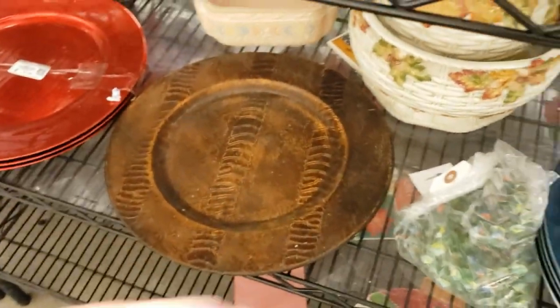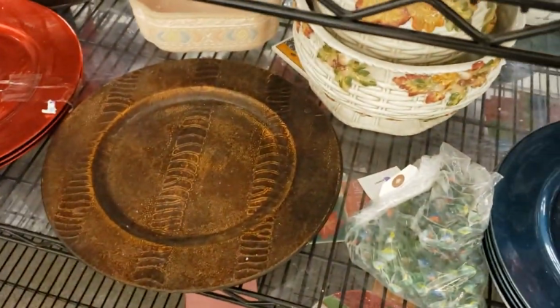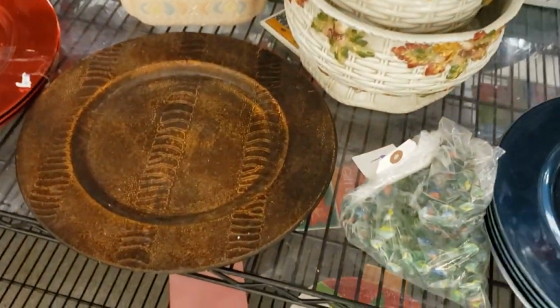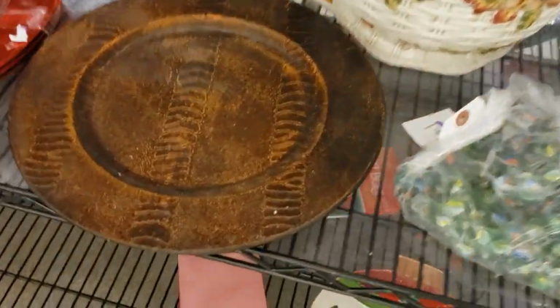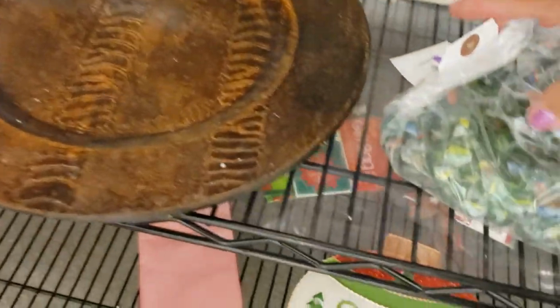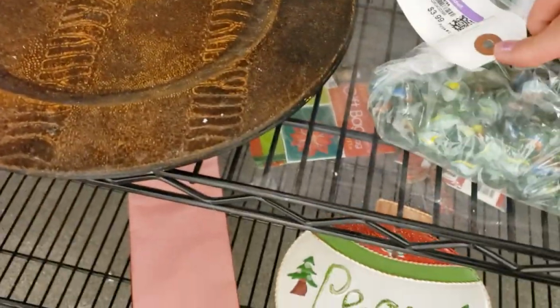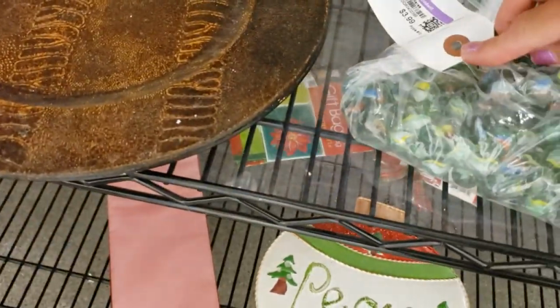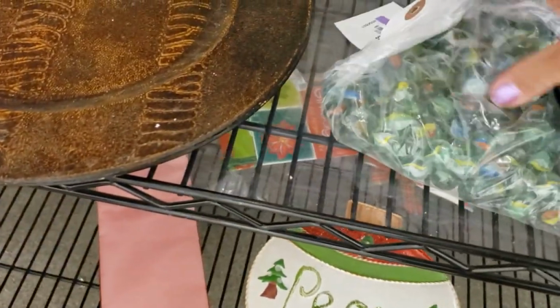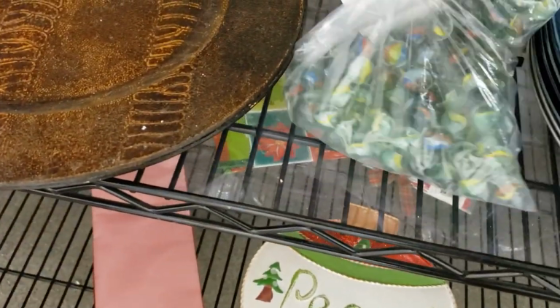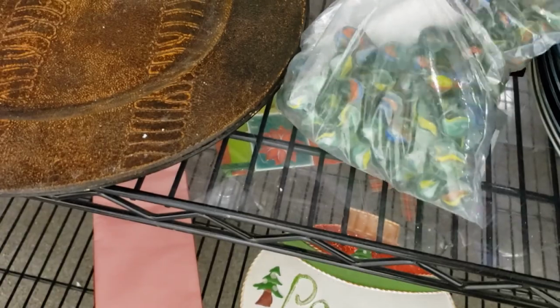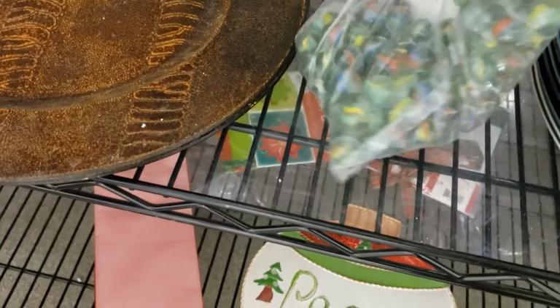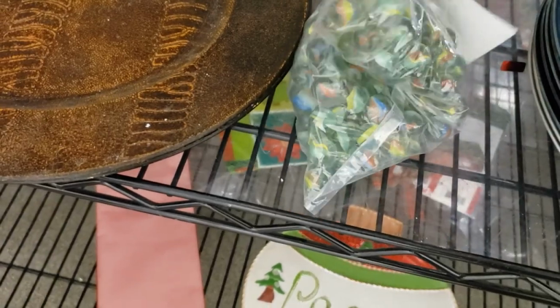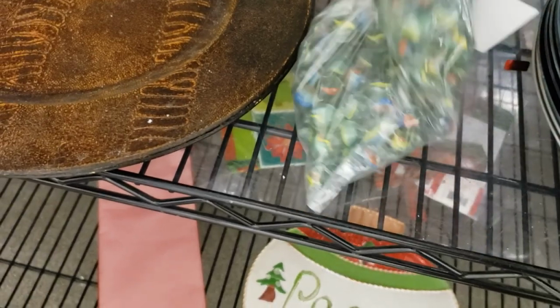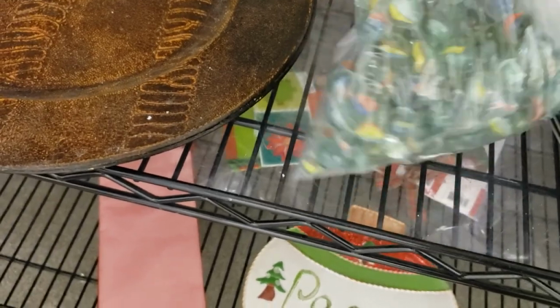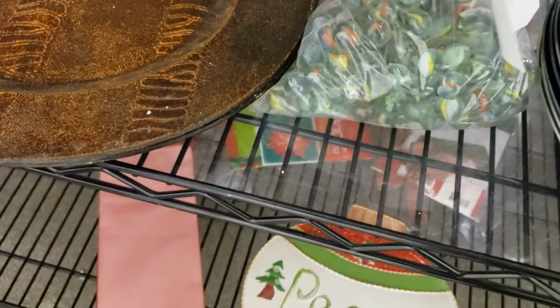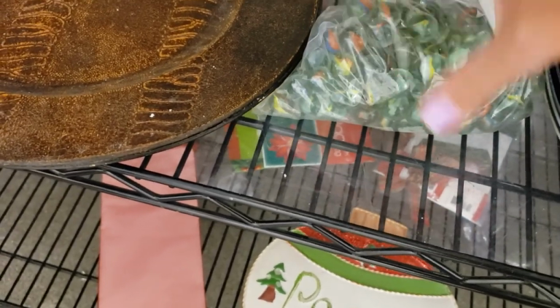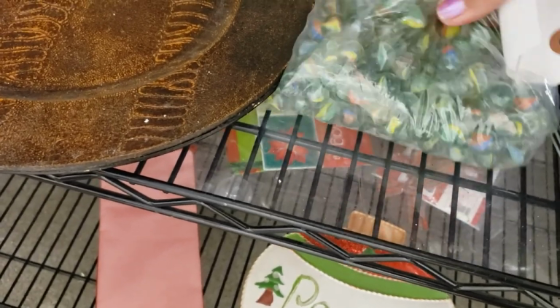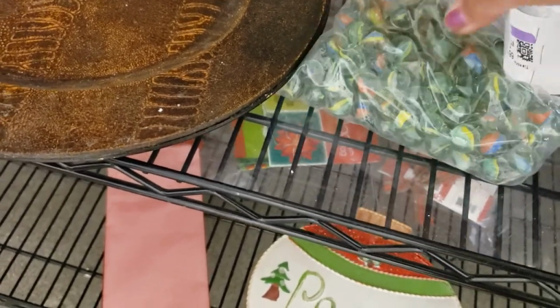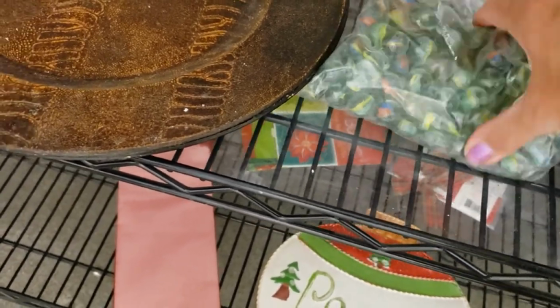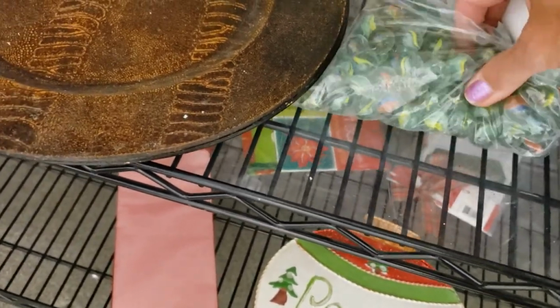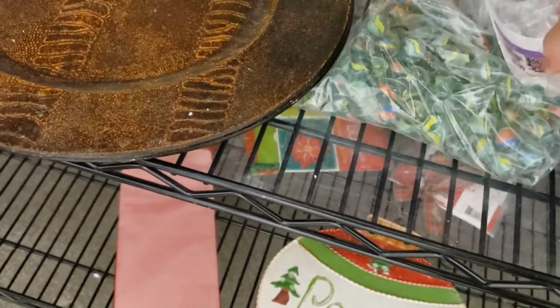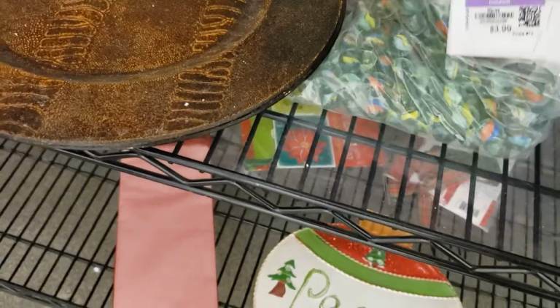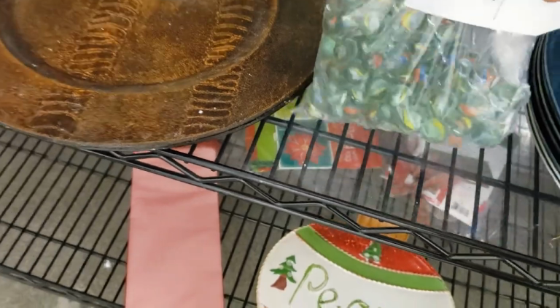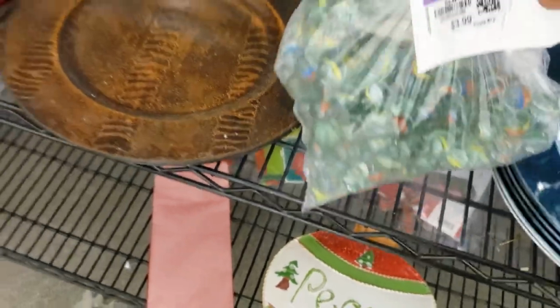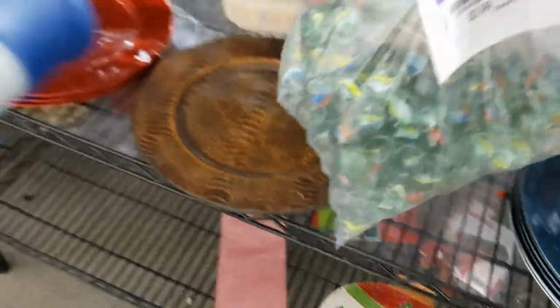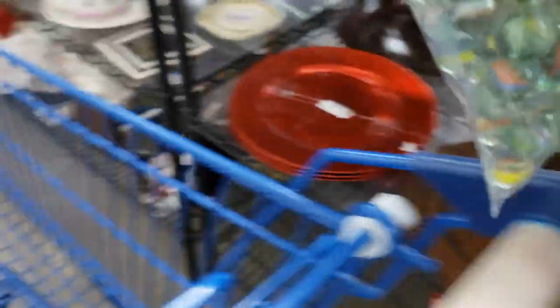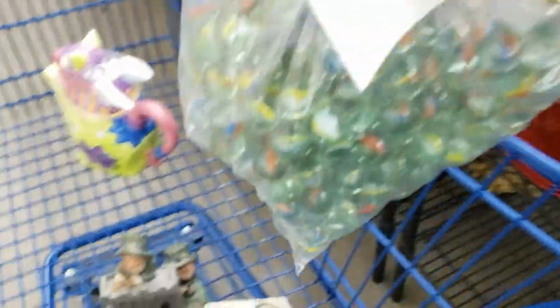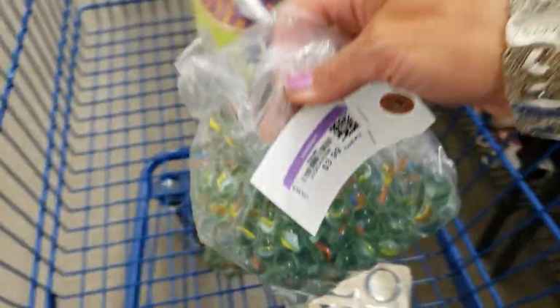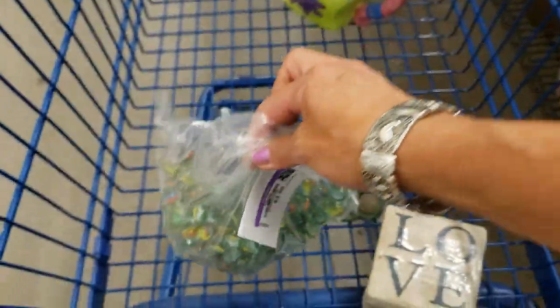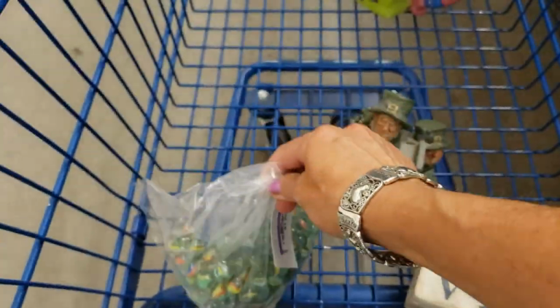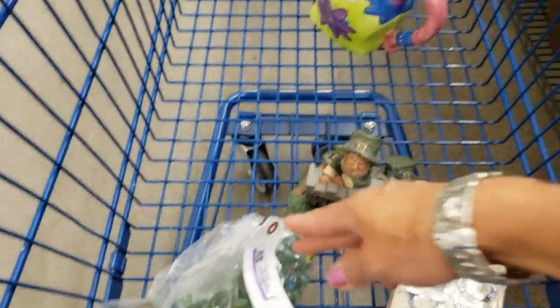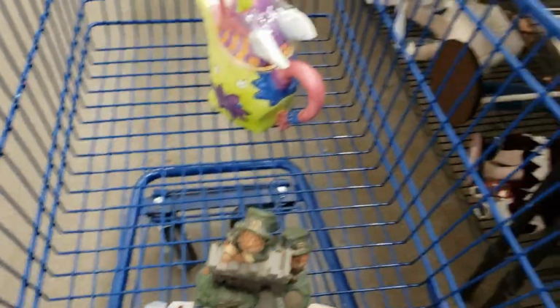It's a bag of marbles. I like to use marbles in my glass Christmas tree display — I put them in with ornaments and they catch the light really nicely, so I'll take those.